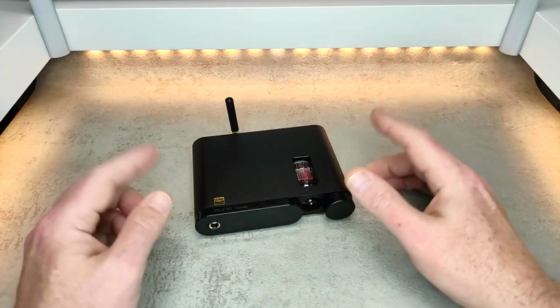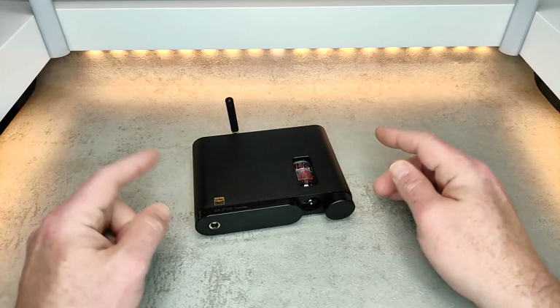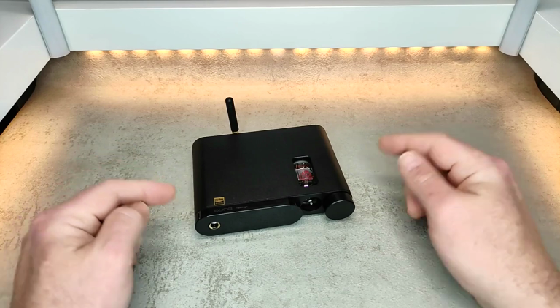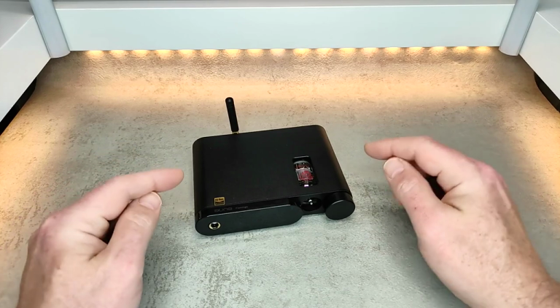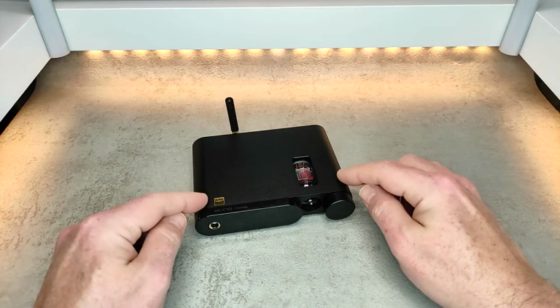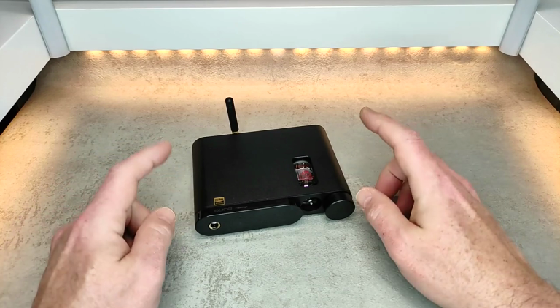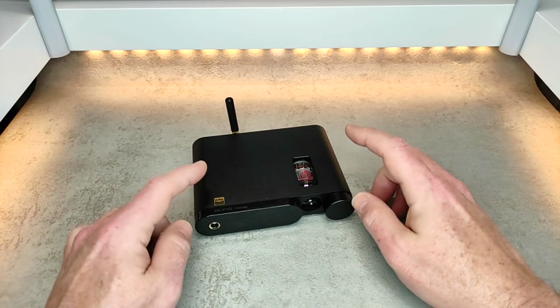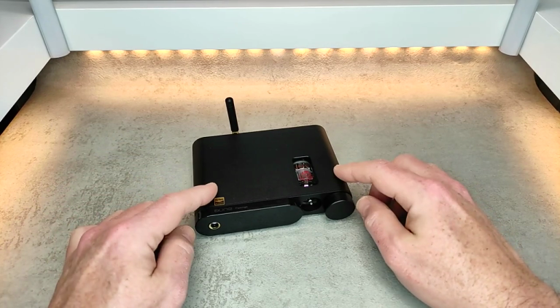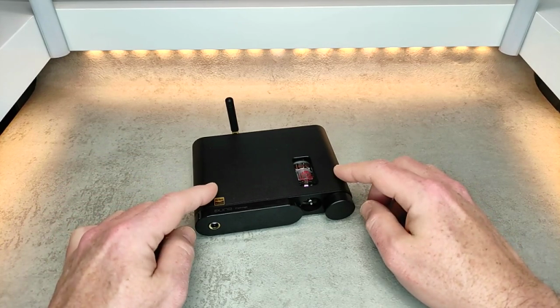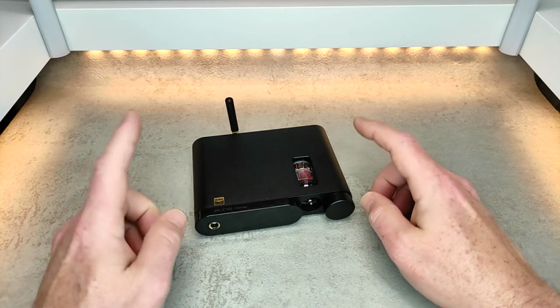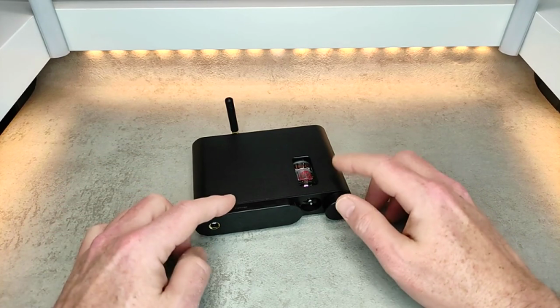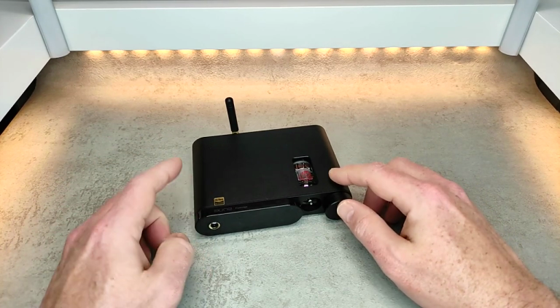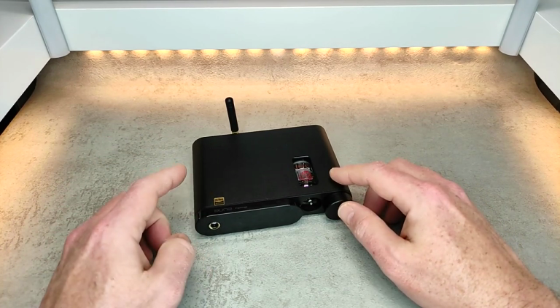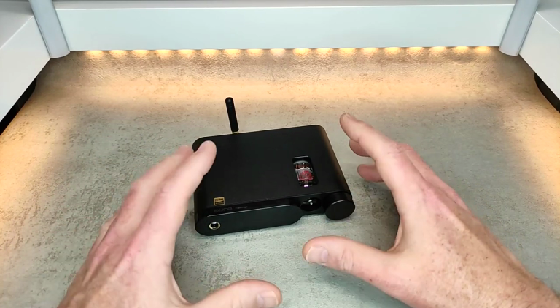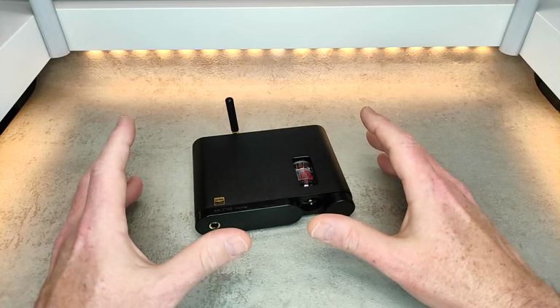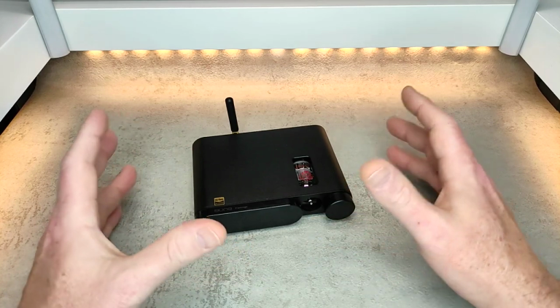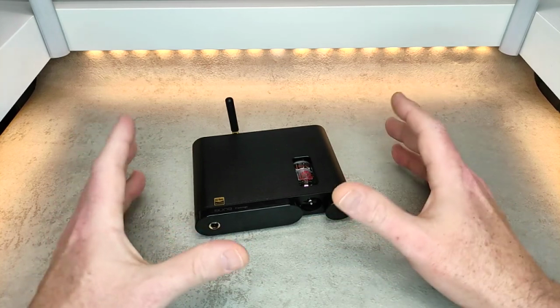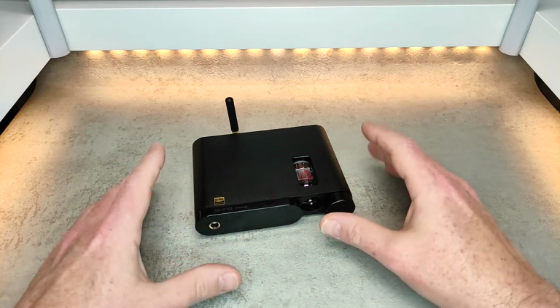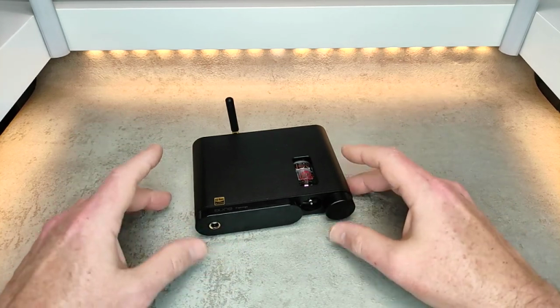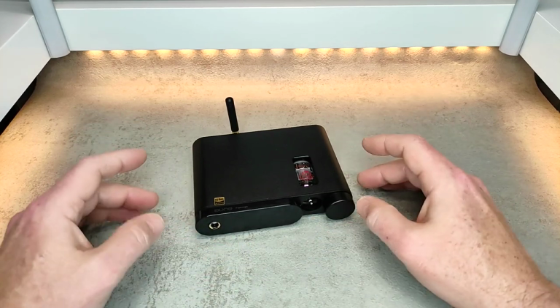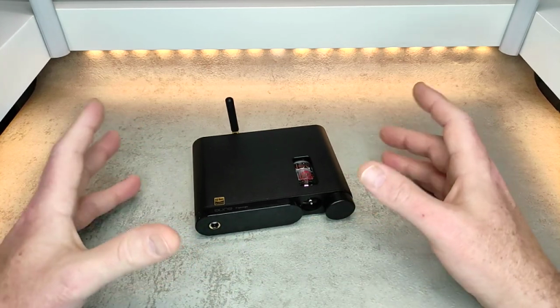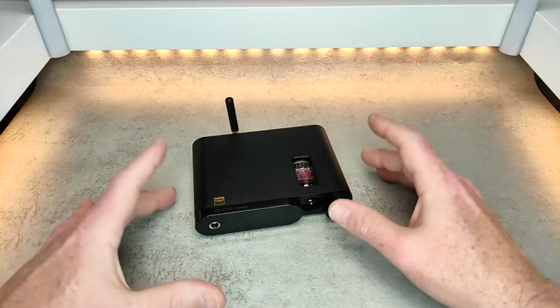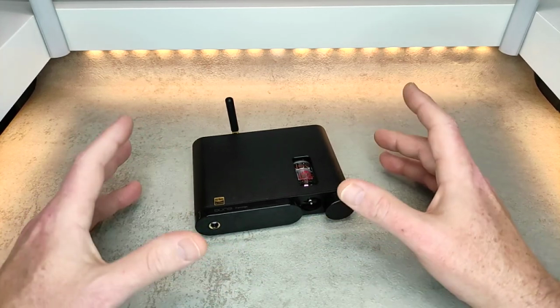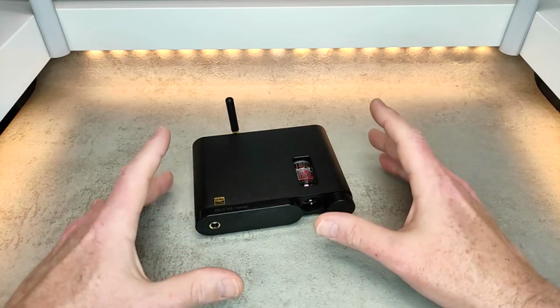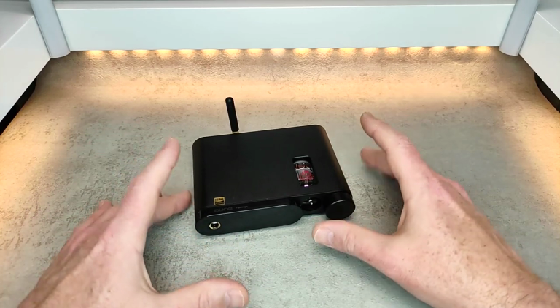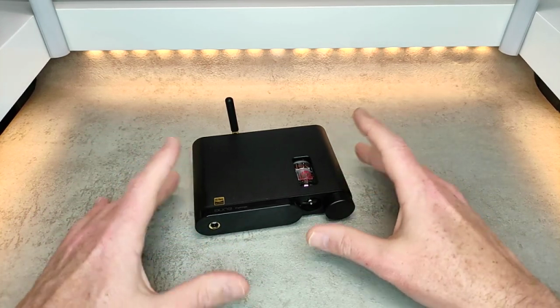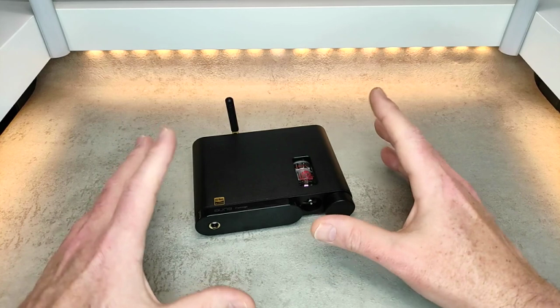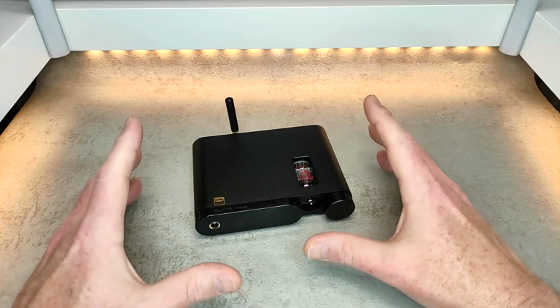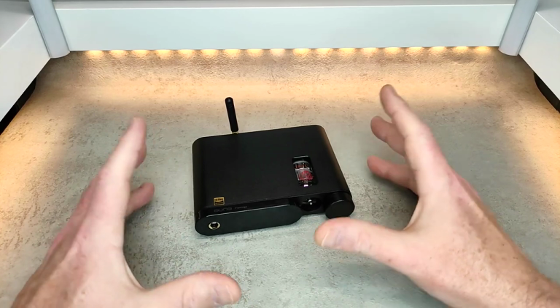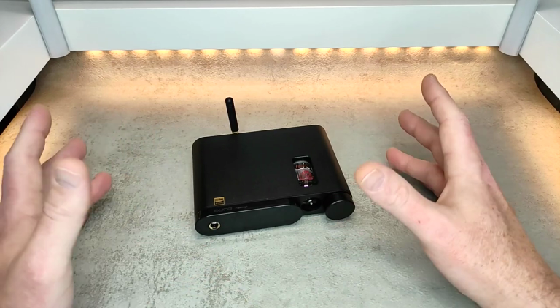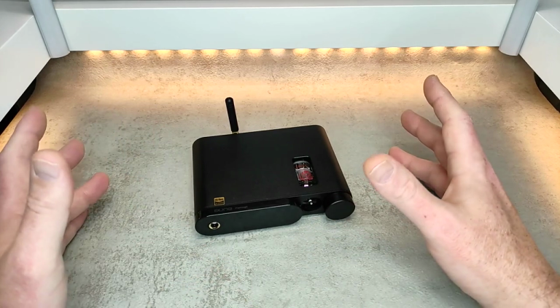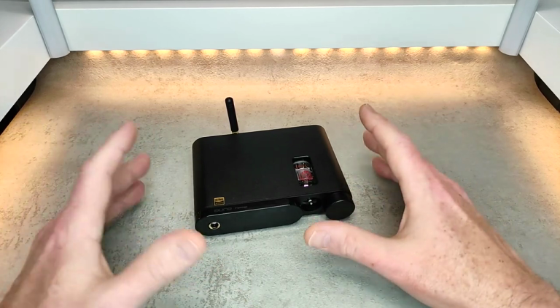The best thing is it sounds good in both setups — both with the tube and without it. It's a nice enjoyable sound that you can just connect to and not worry about it, and it just sounds good overall.